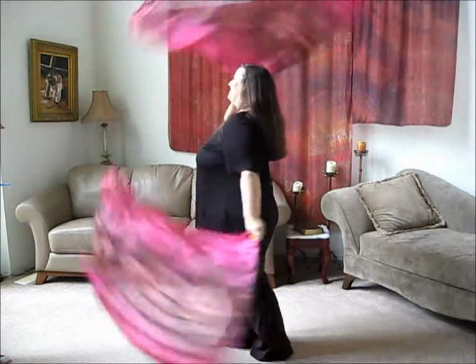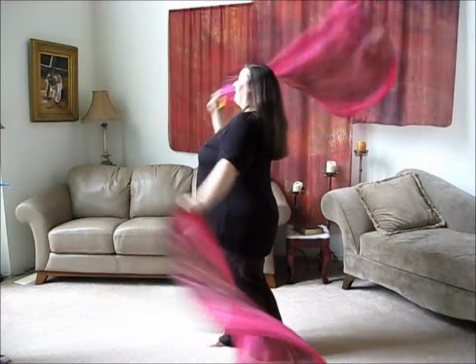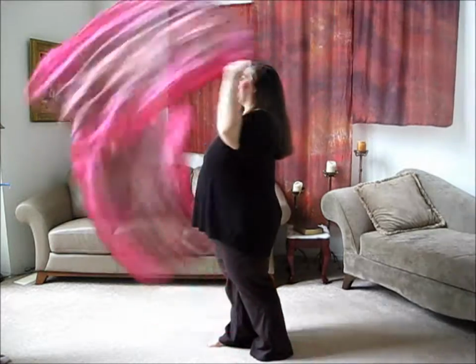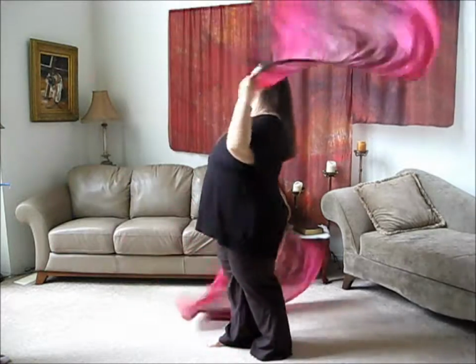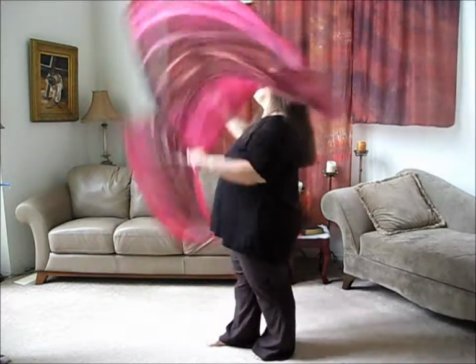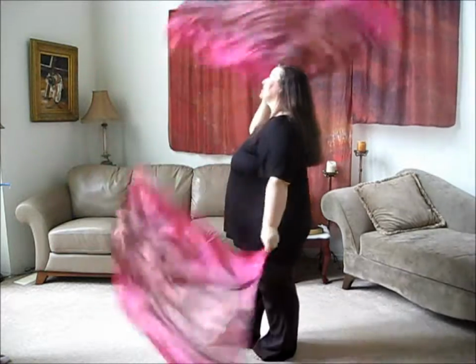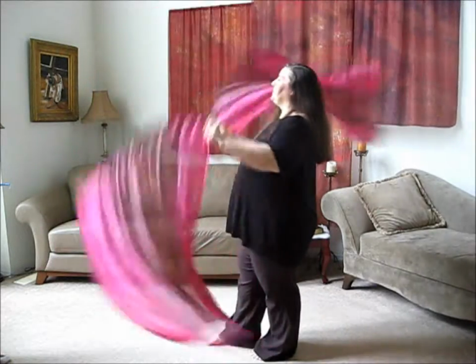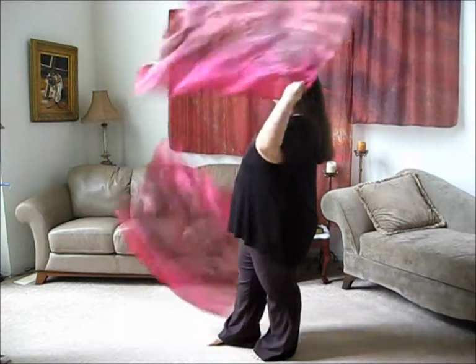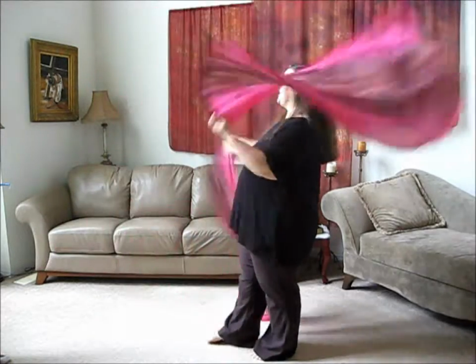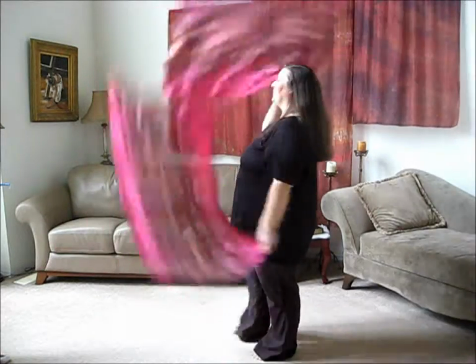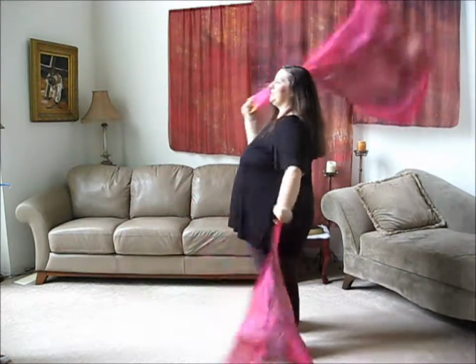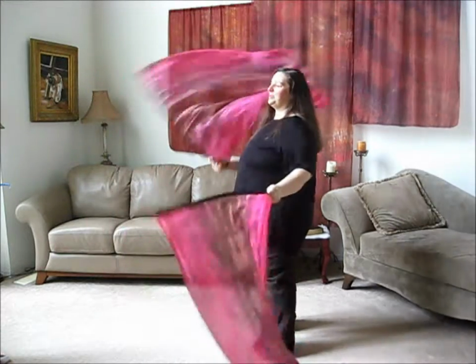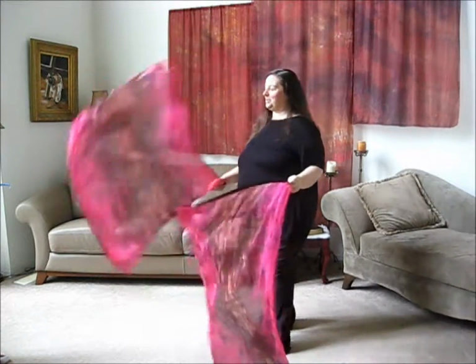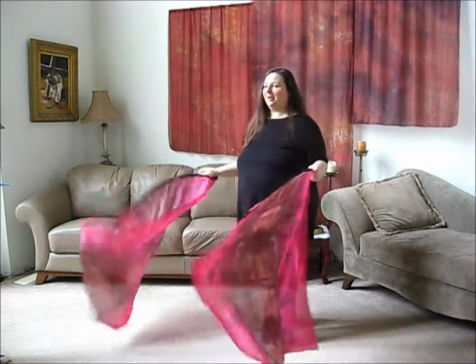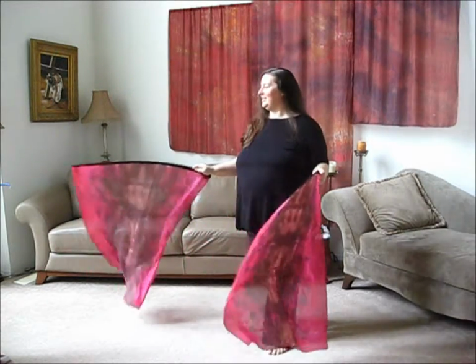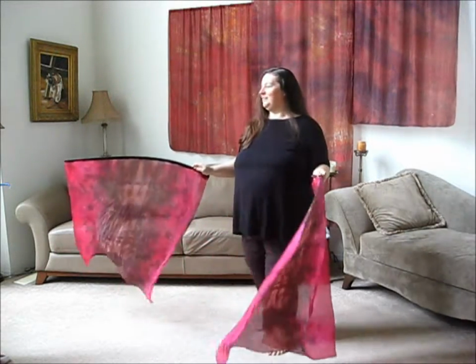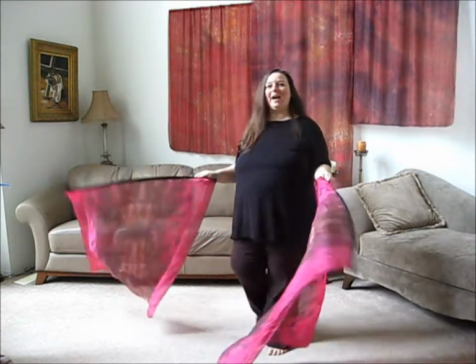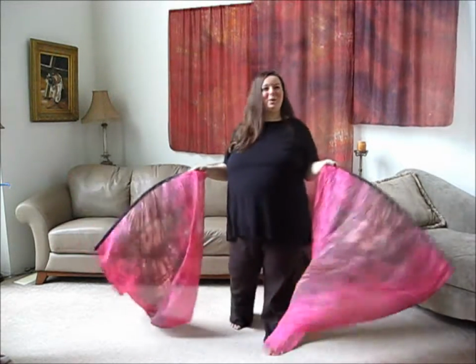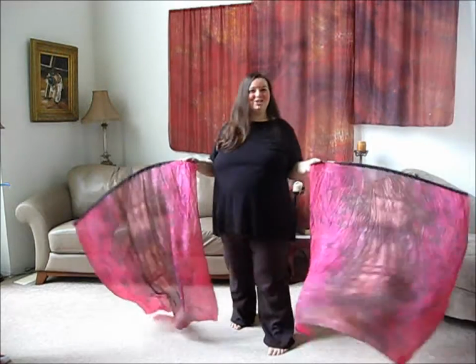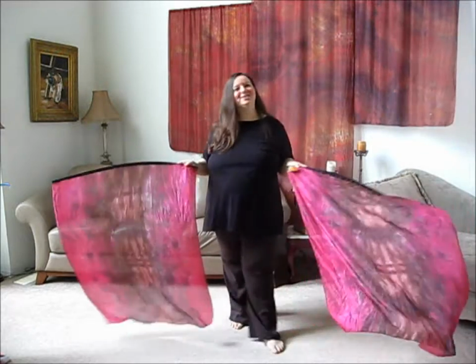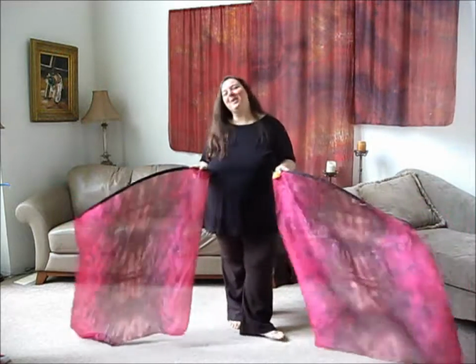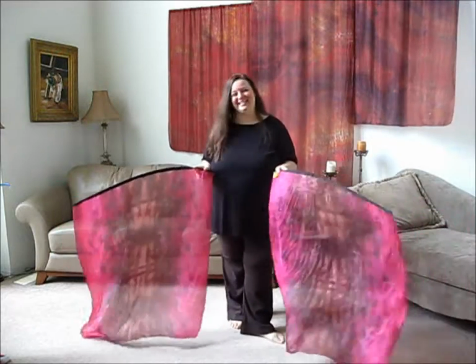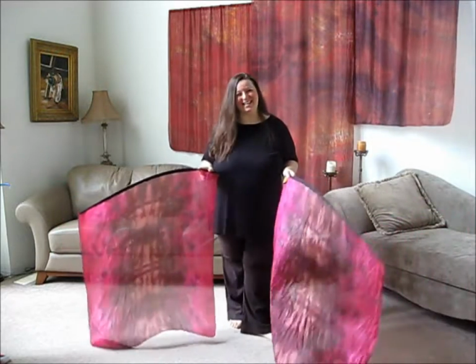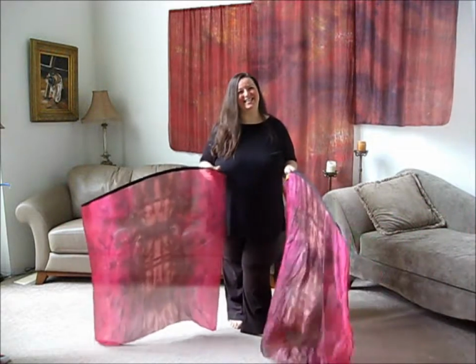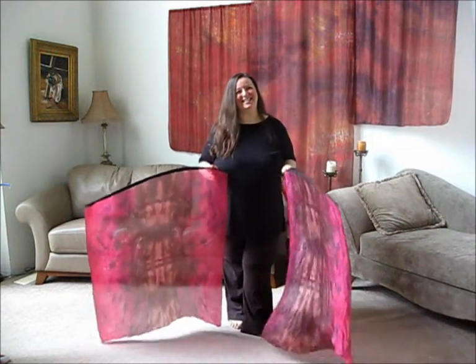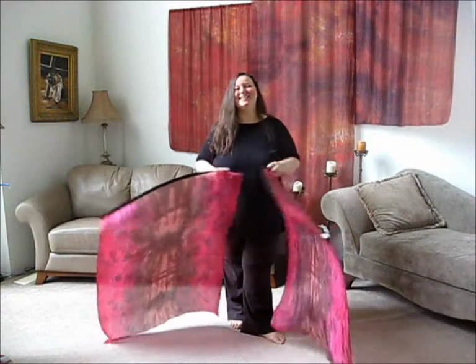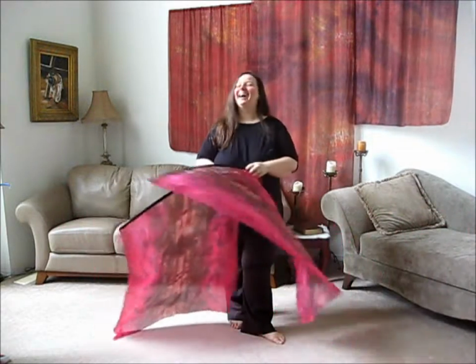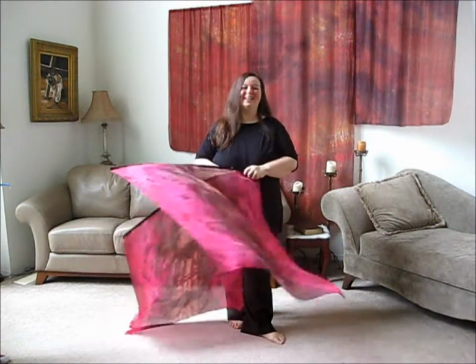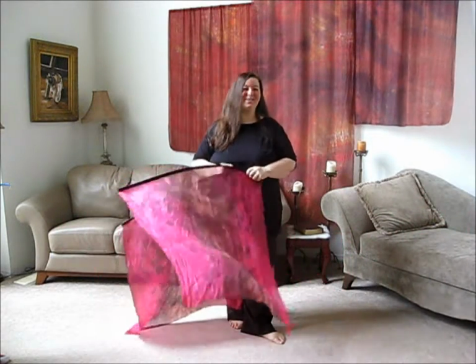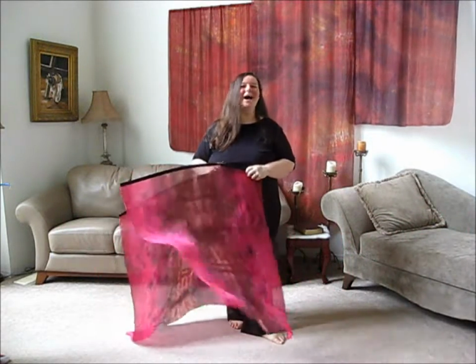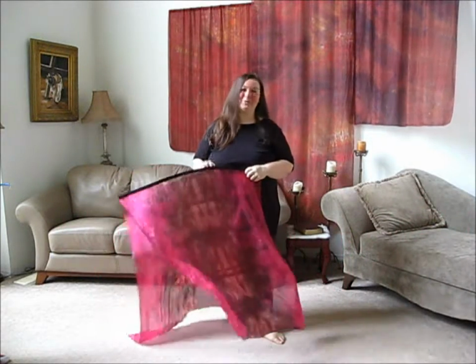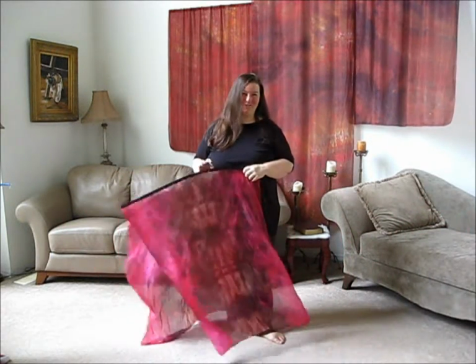Those are just a few of the basic moves that you can do with a quill. If you have any questions, don't hesitate to ask us. God bless you and happy worshipping.